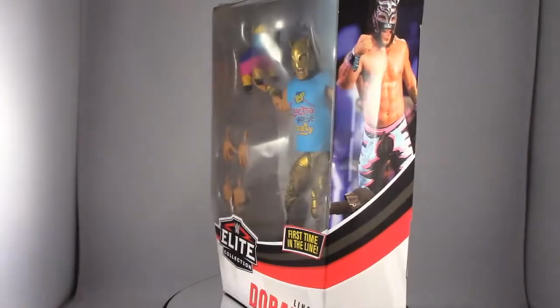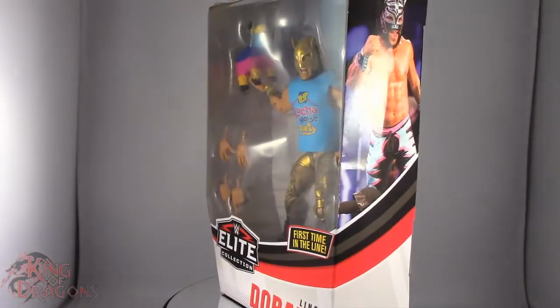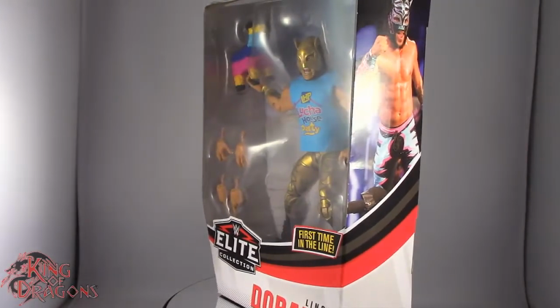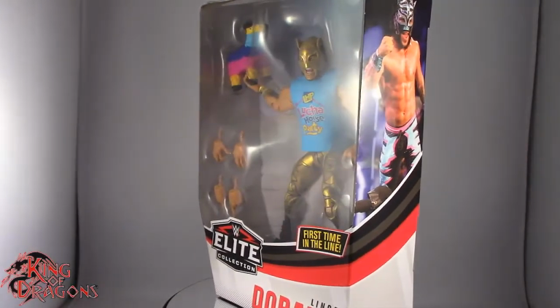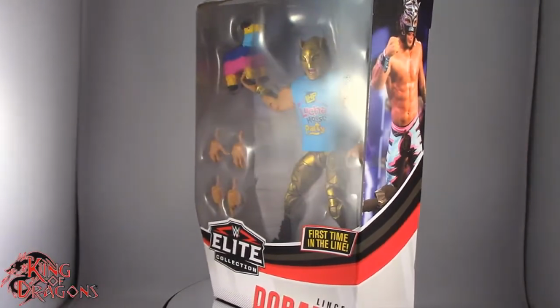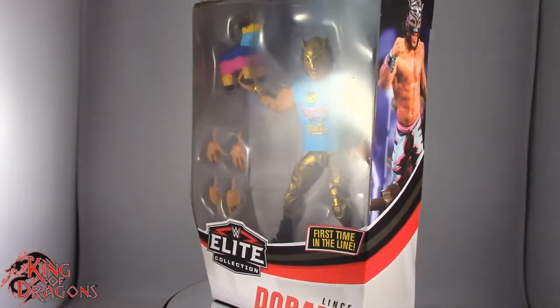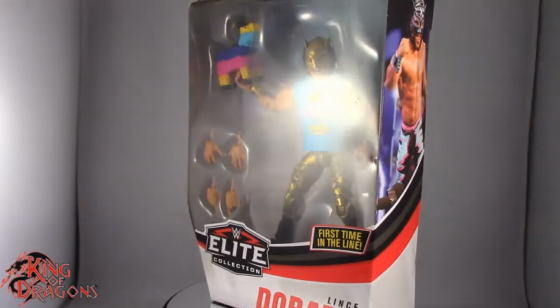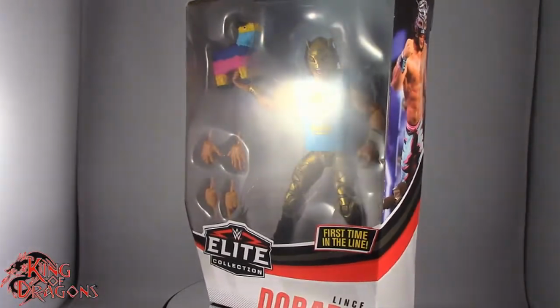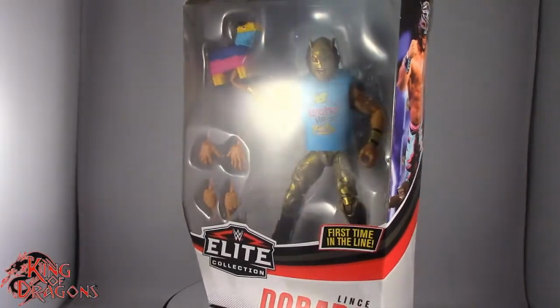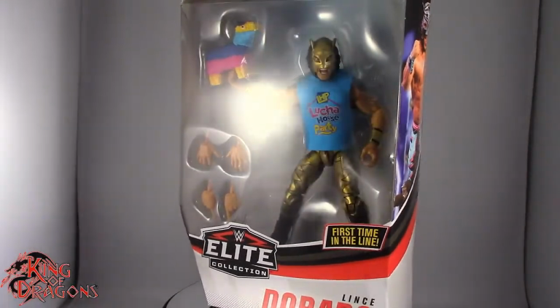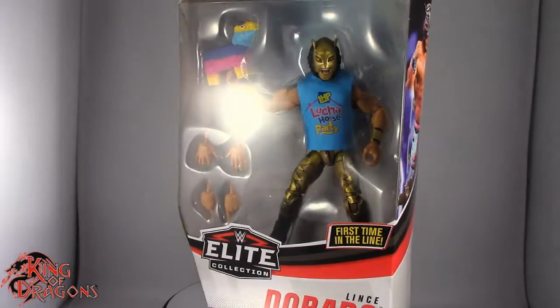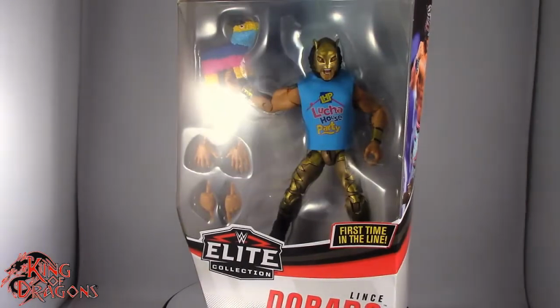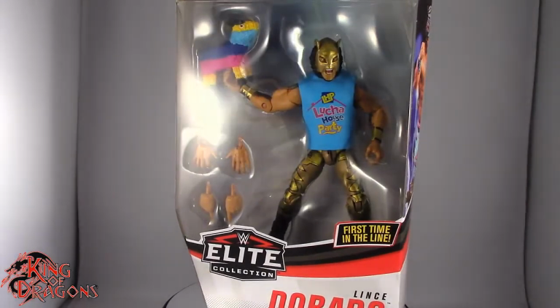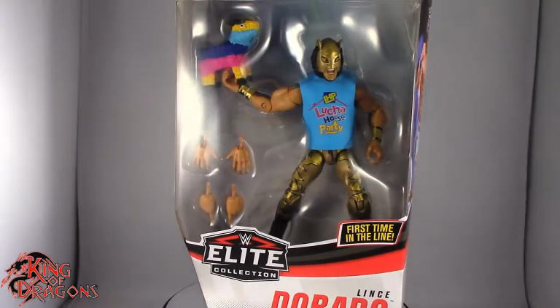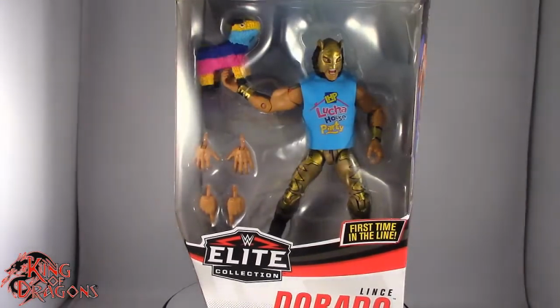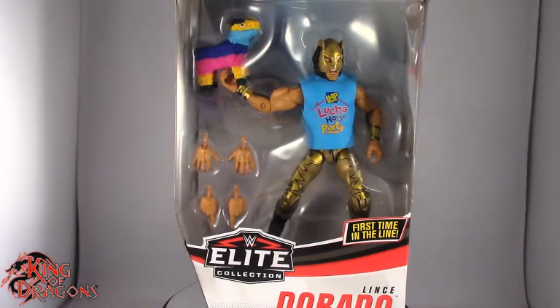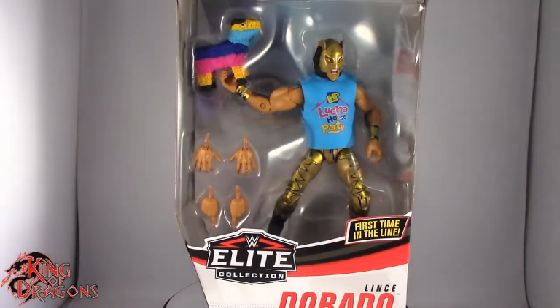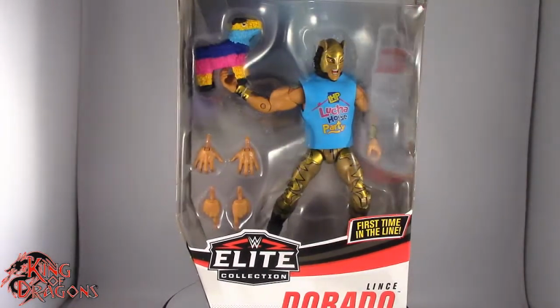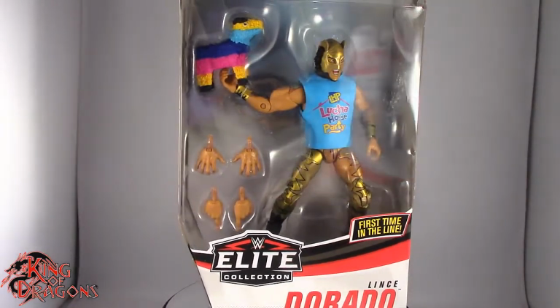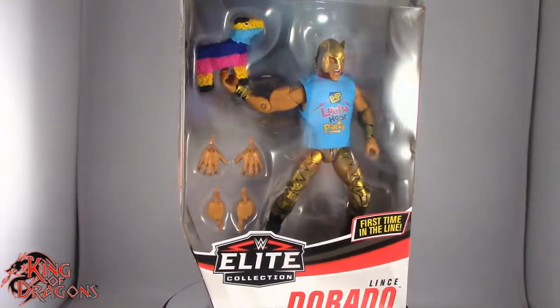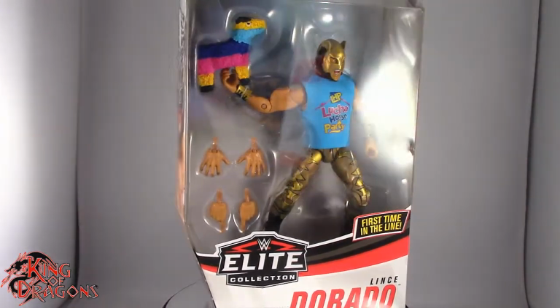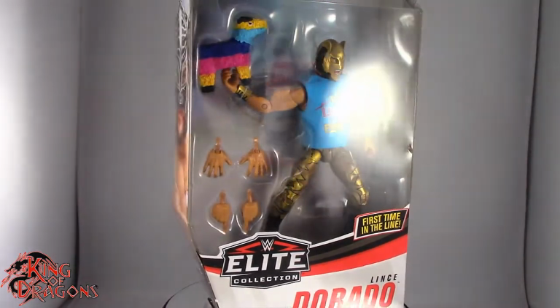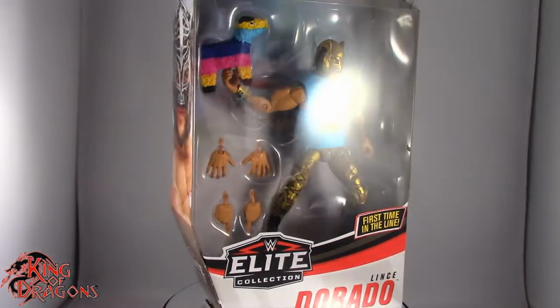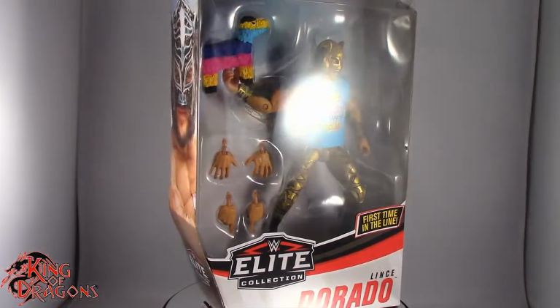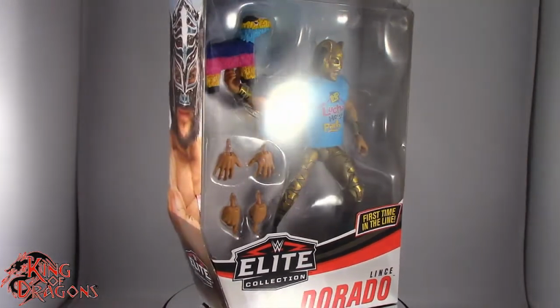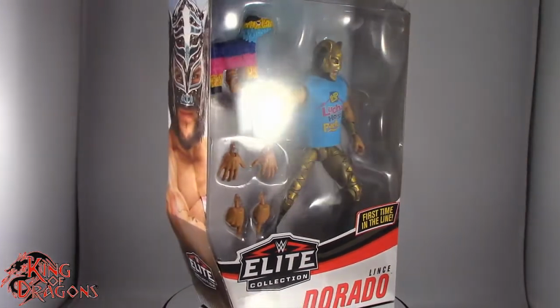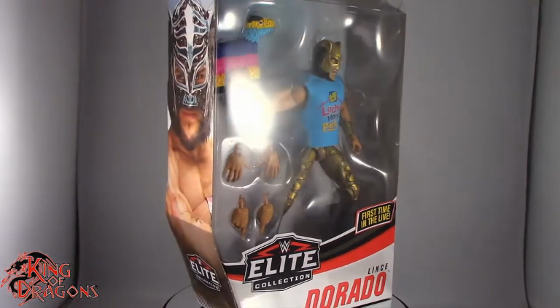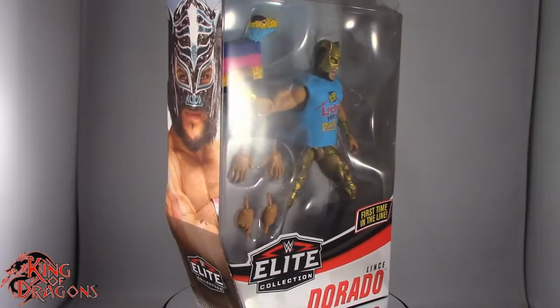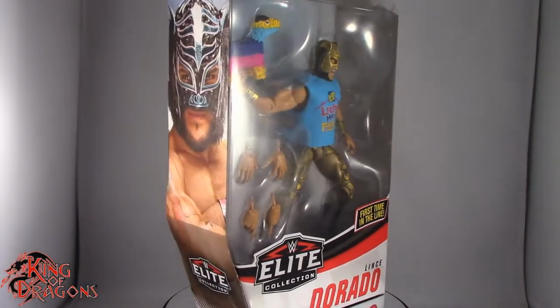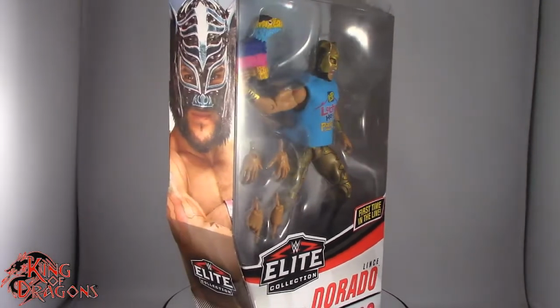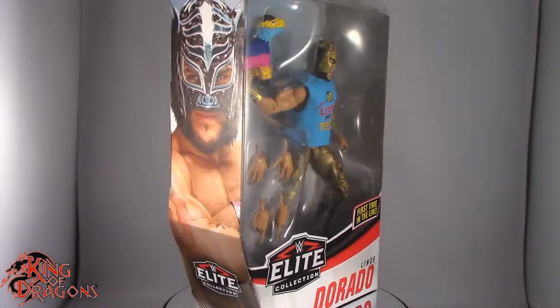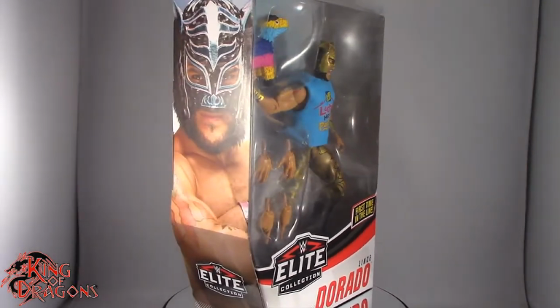What's going on everybody, King of Dragons 5000 here coming at you with another figure review. Today we'll be having a look at the Mattel WWE Elite Collection Series 74, Lince Dorado.